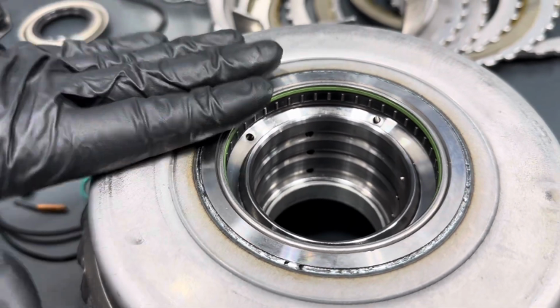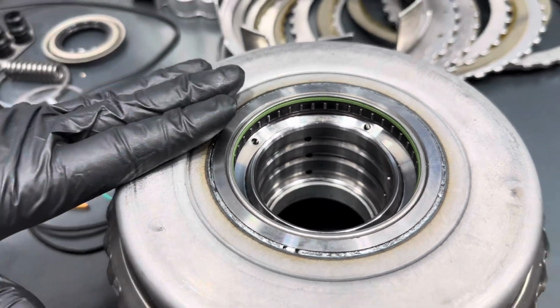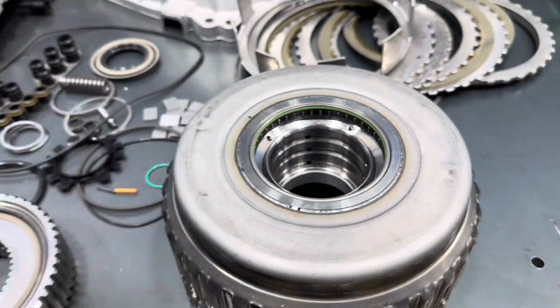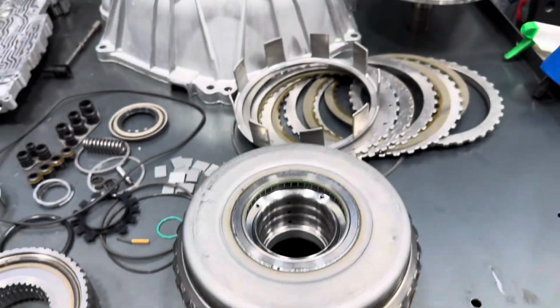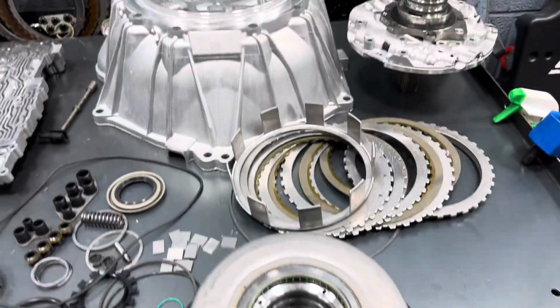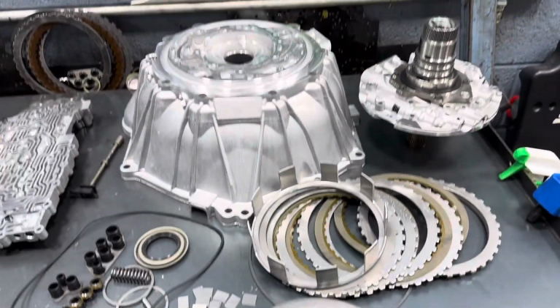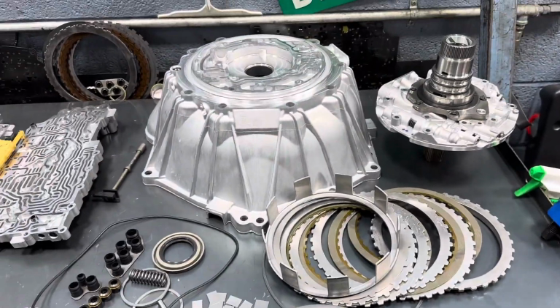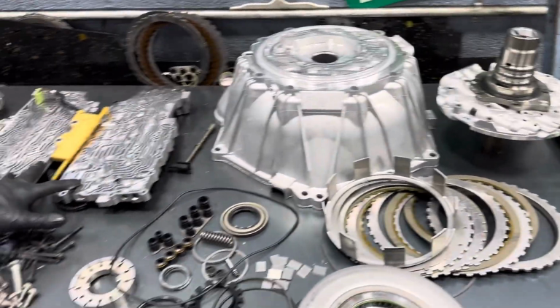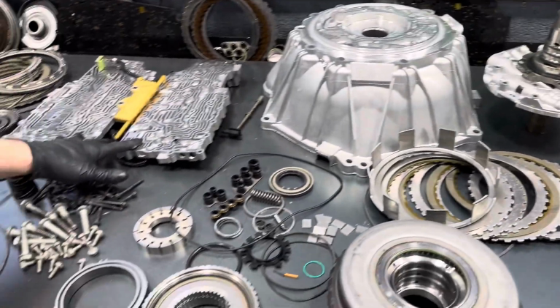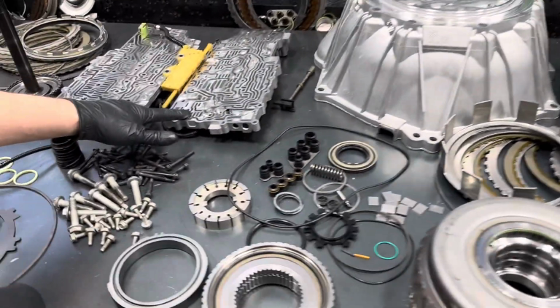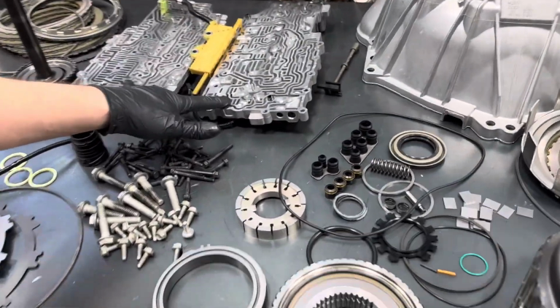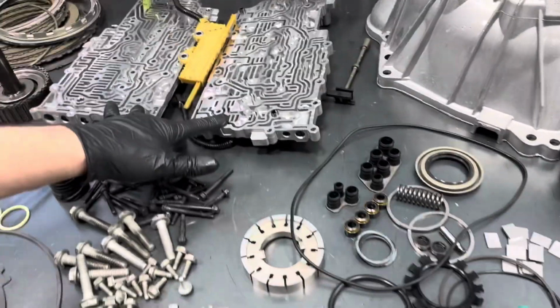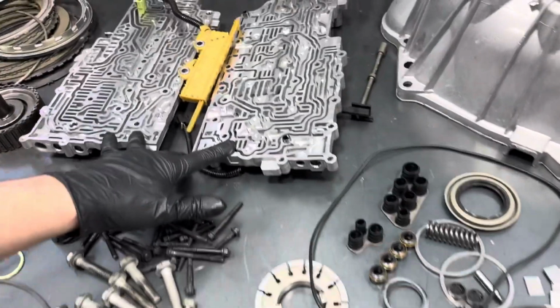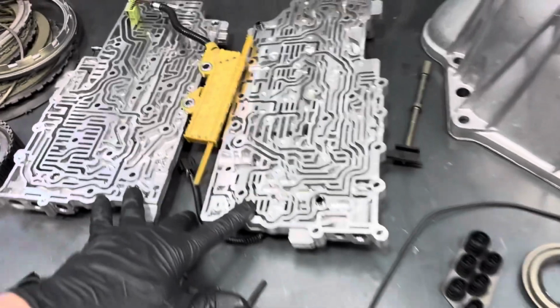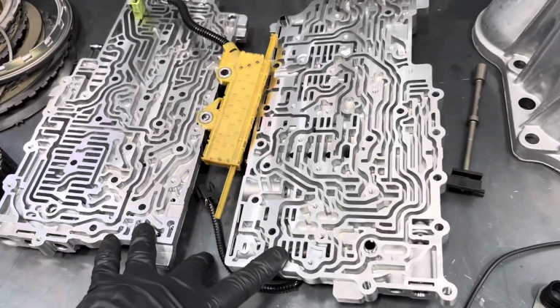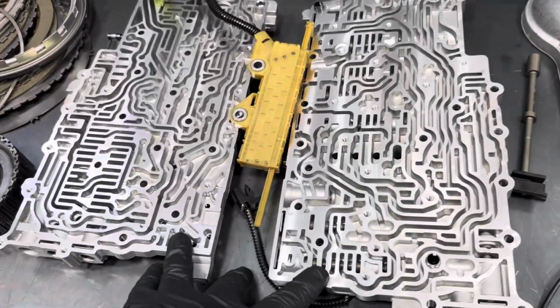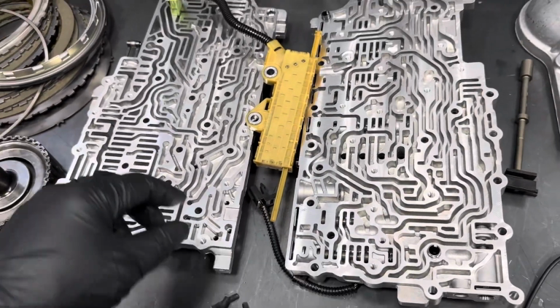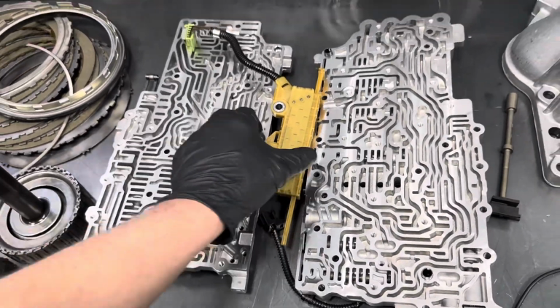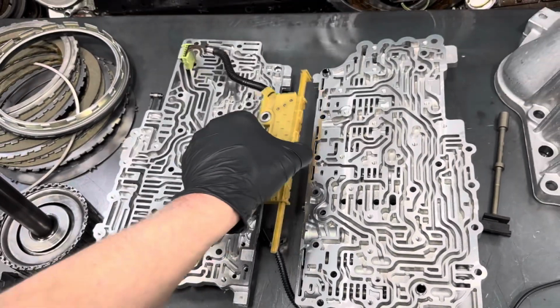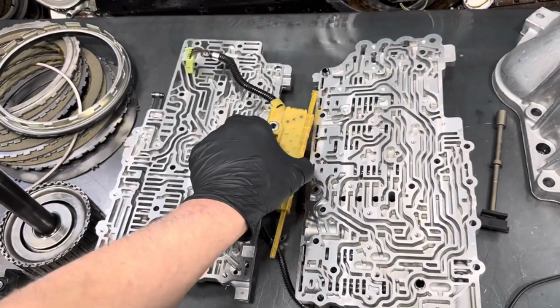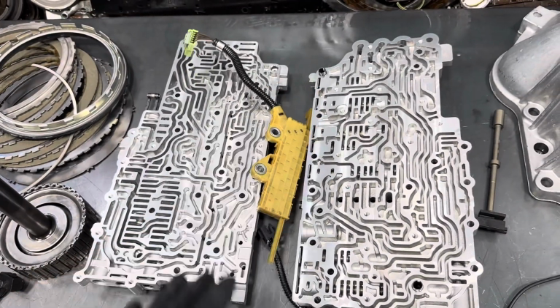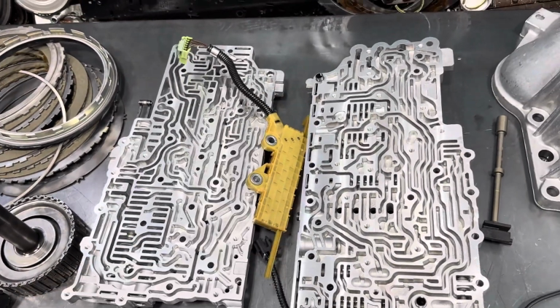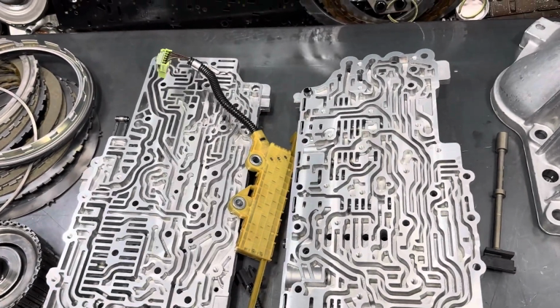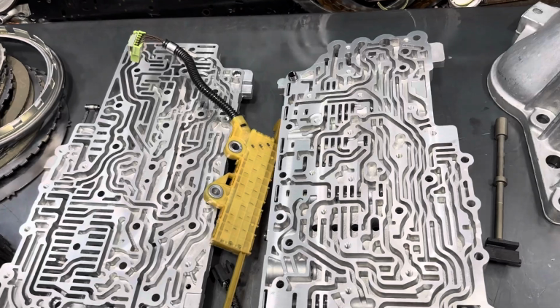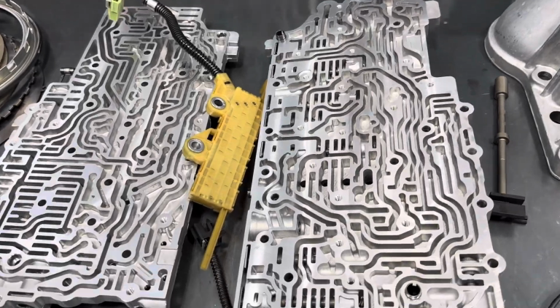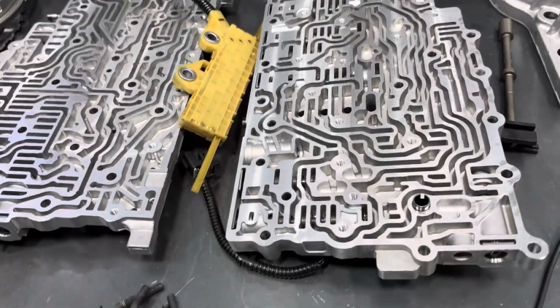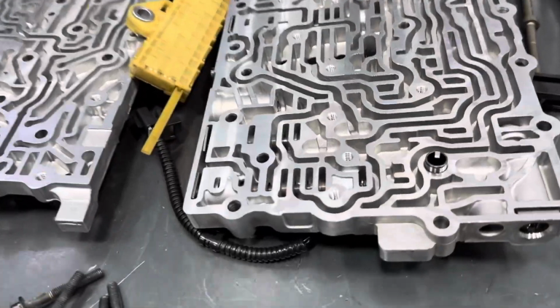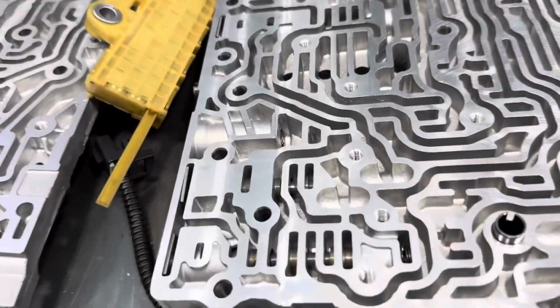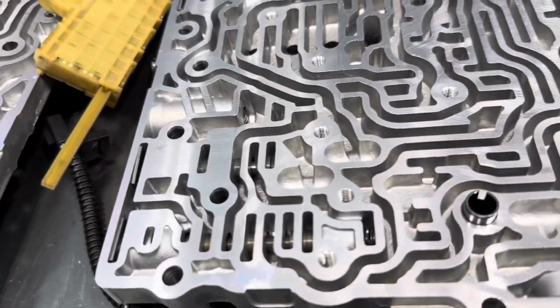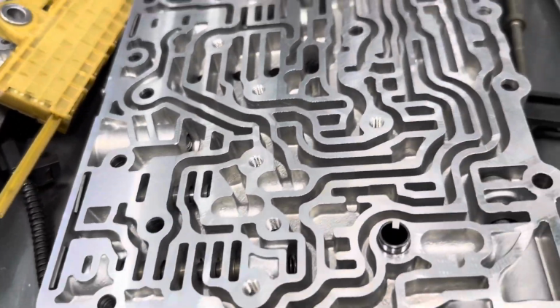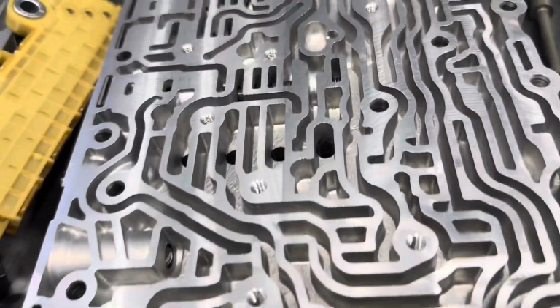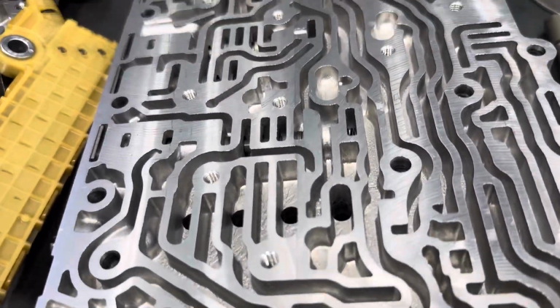And then these valve bodies — these are actually new valve bodies. So yeah, this is pretty much what I would use in a stock 6L80 or 6L90 rebuild.